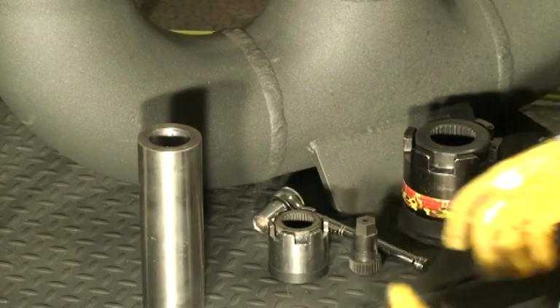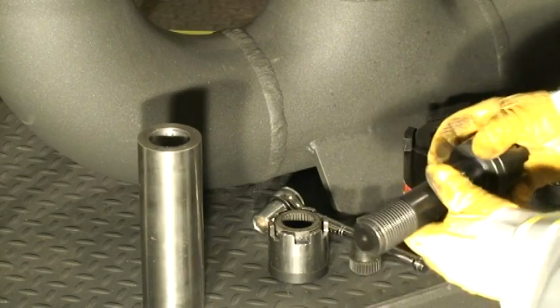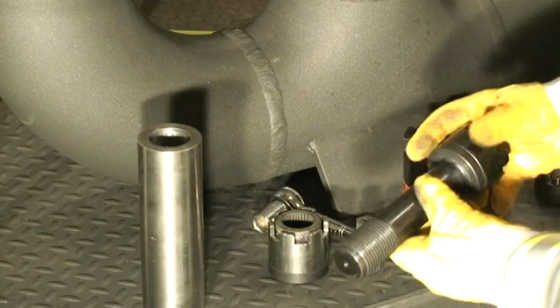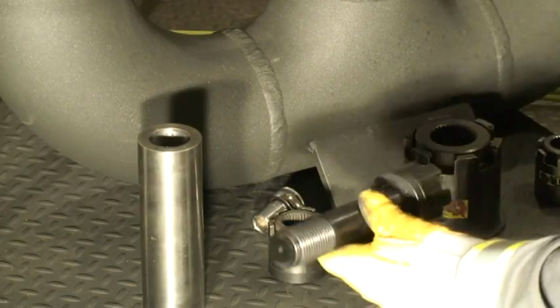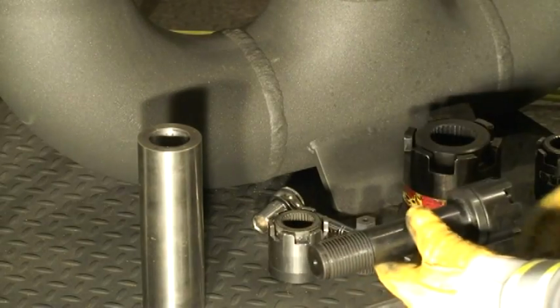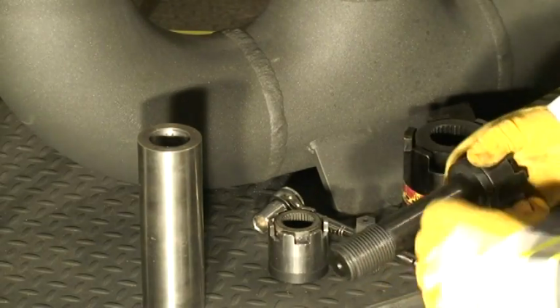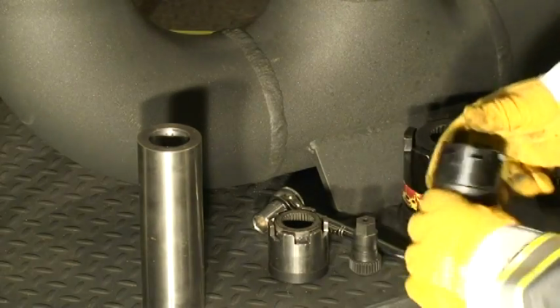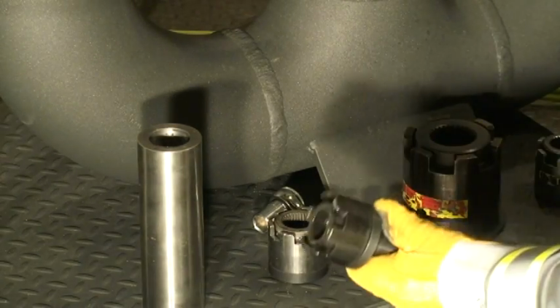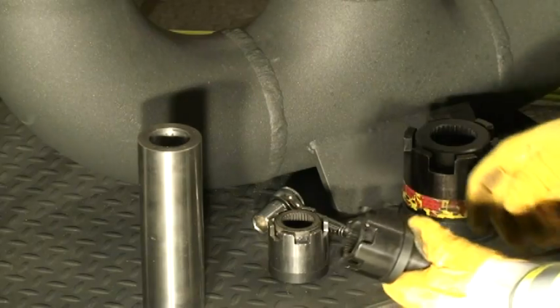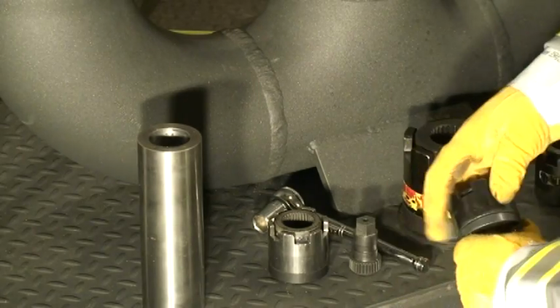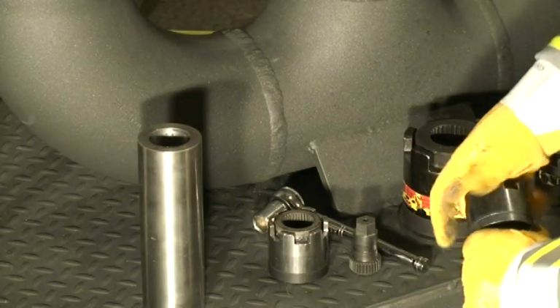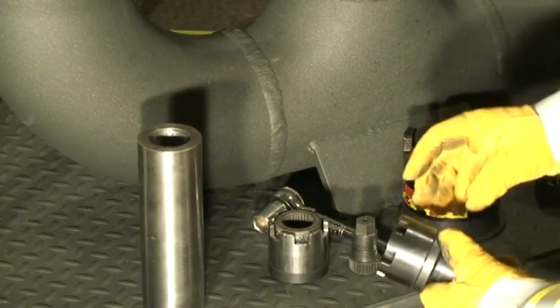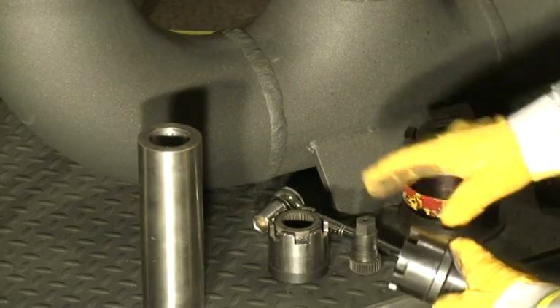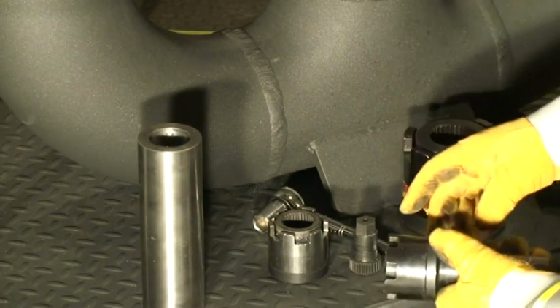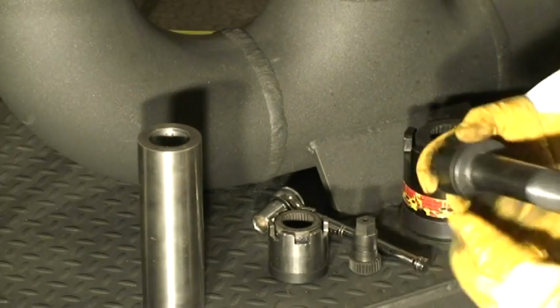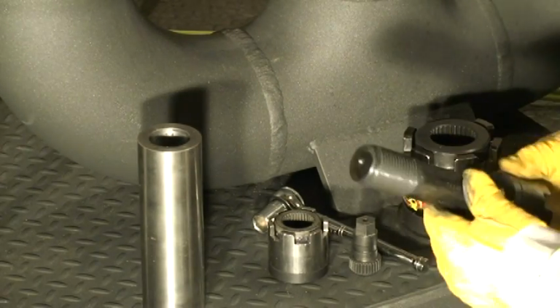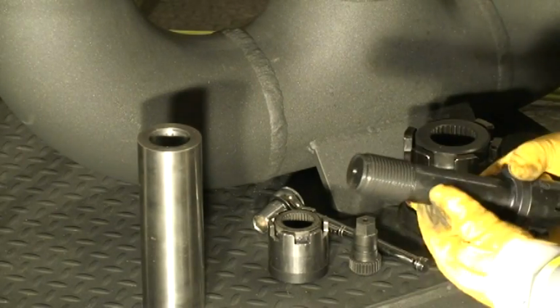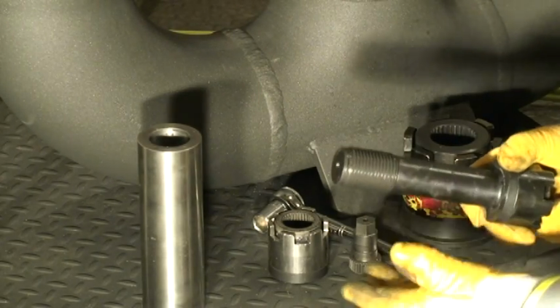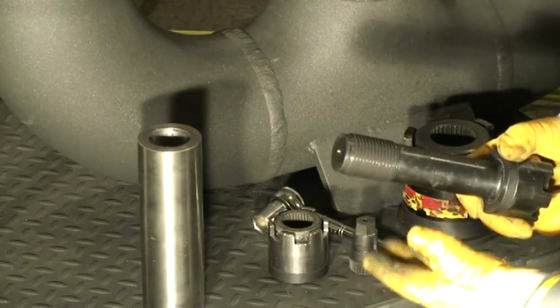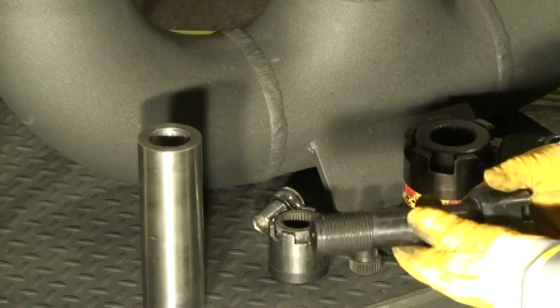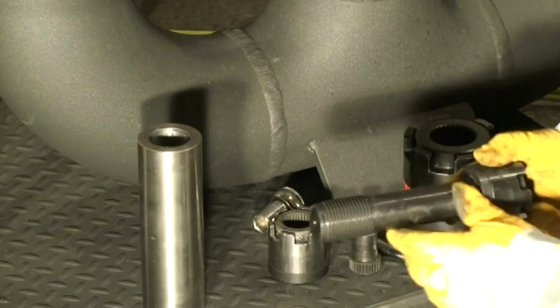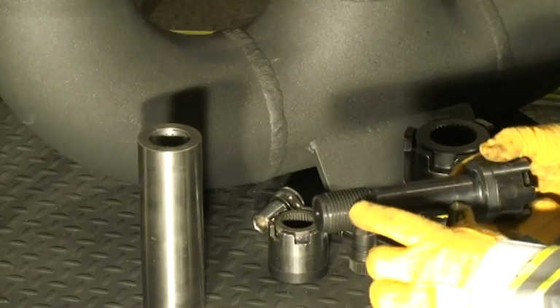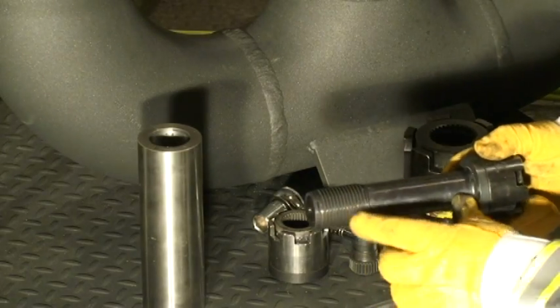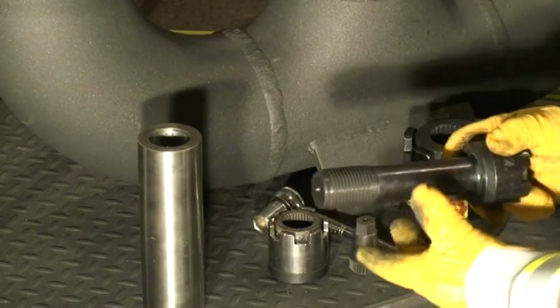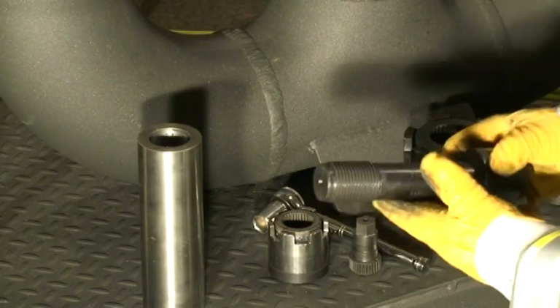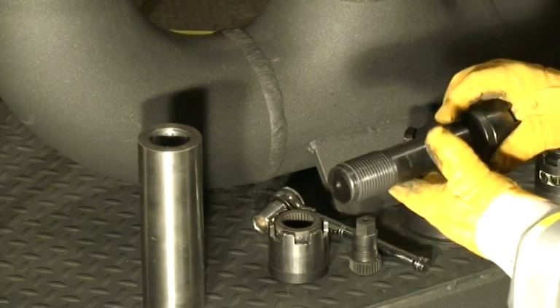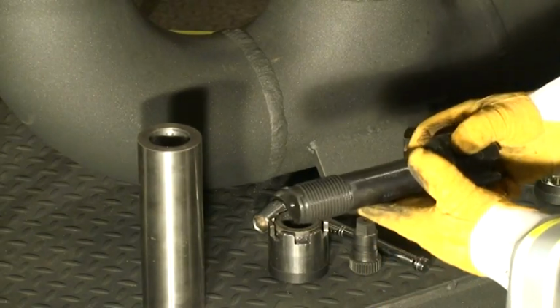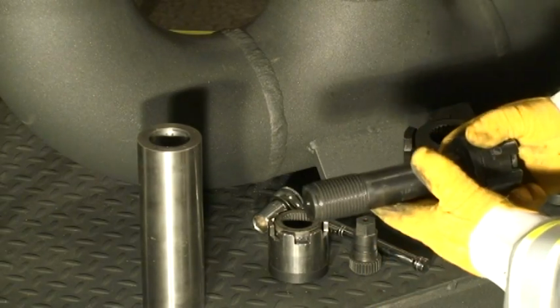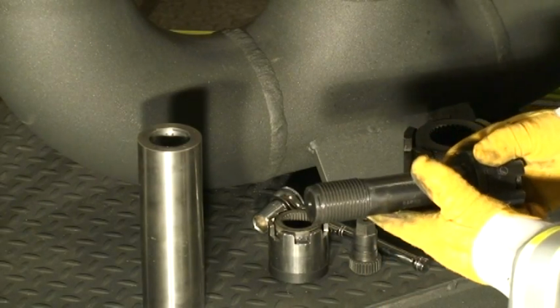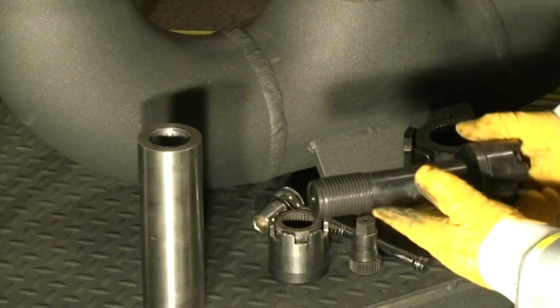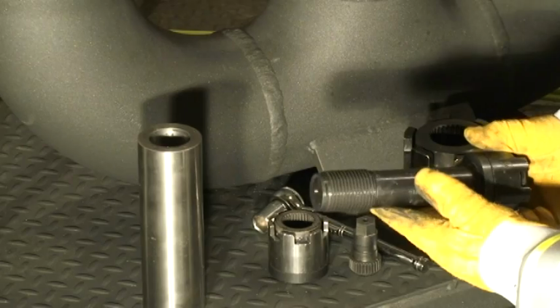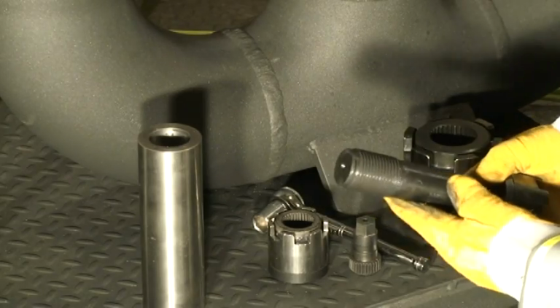The next thing we're going to introduce is the high torque smart stud. The high torque smart stud incorporates the clamp mechanical tension that we discussed earlier. We manufacture this with a stud that can be screwed into a housing or framework of any kind, and it works quite well.